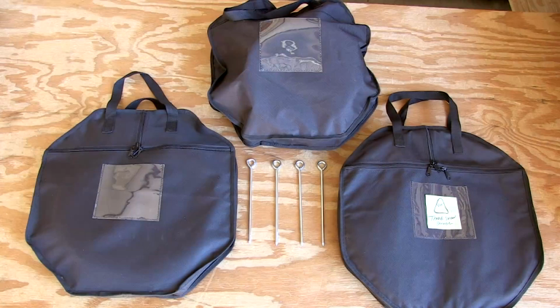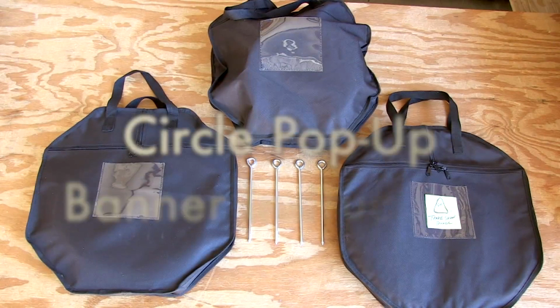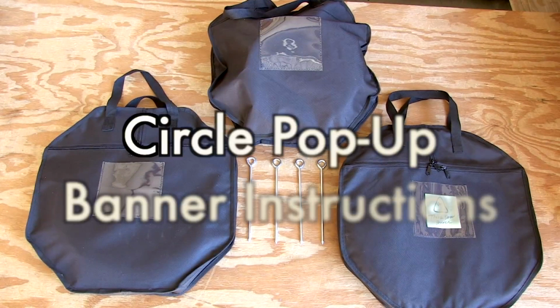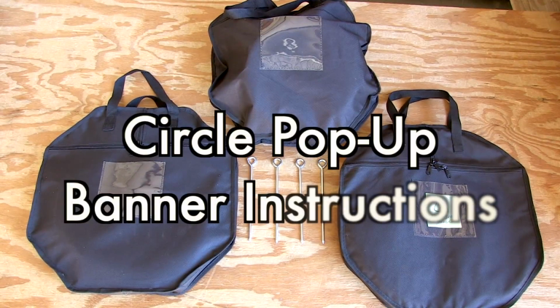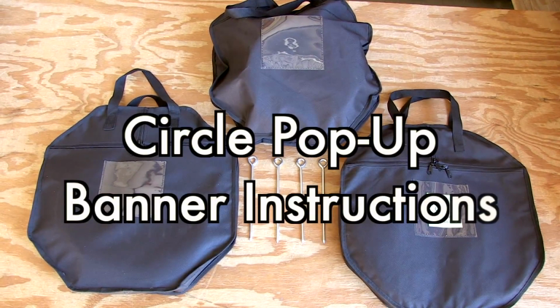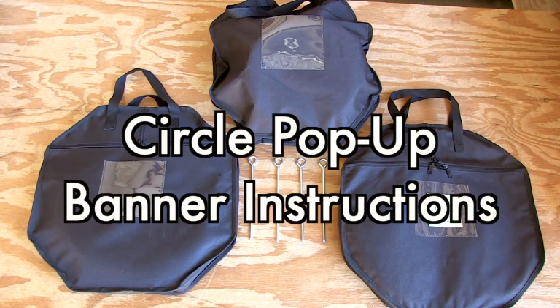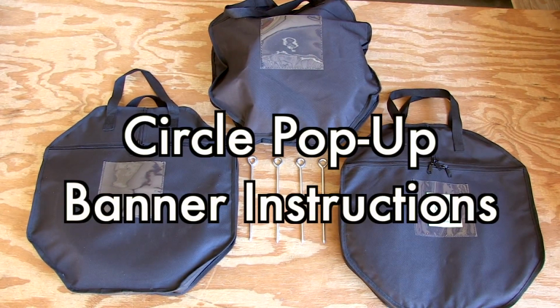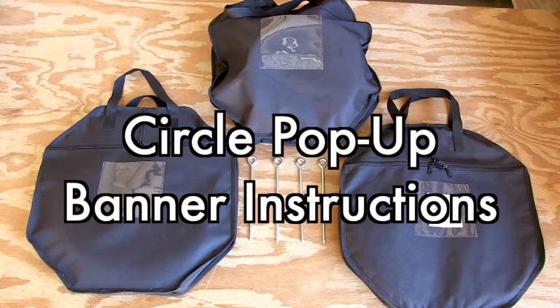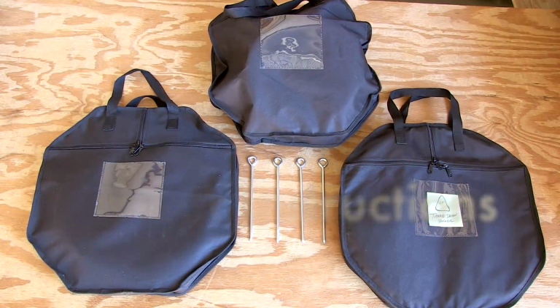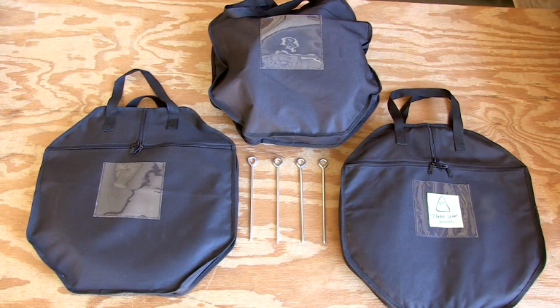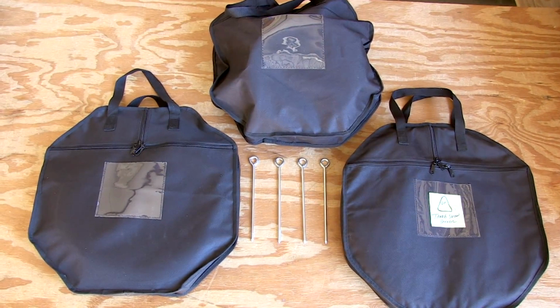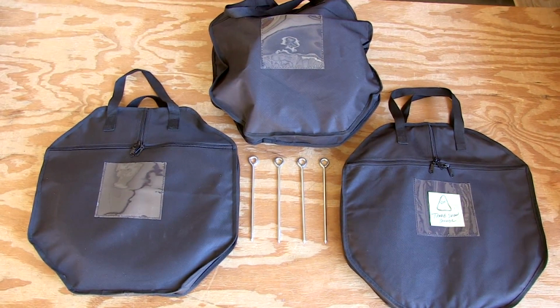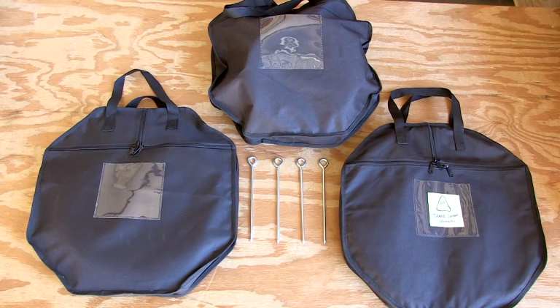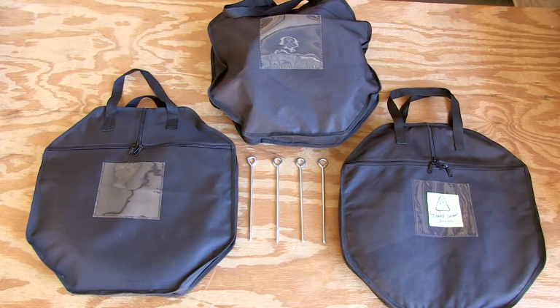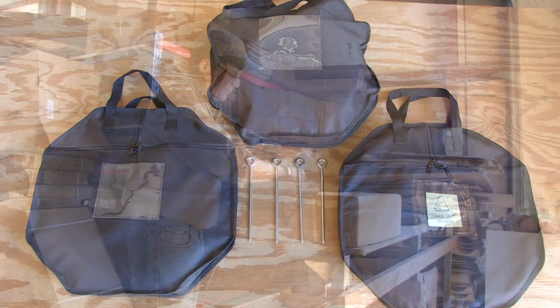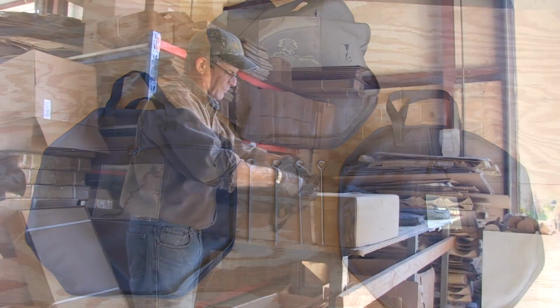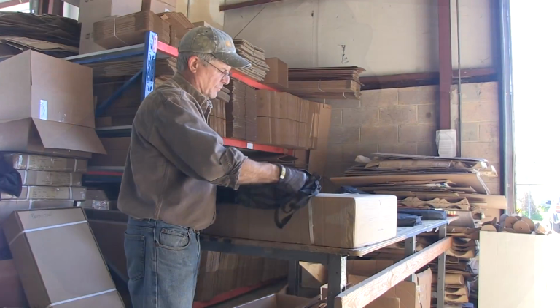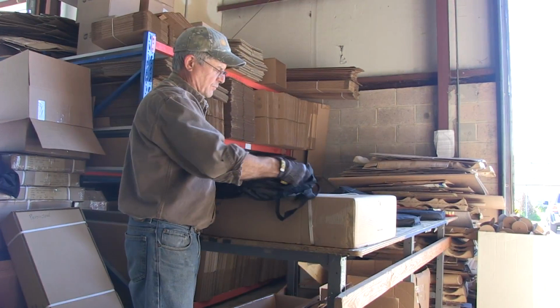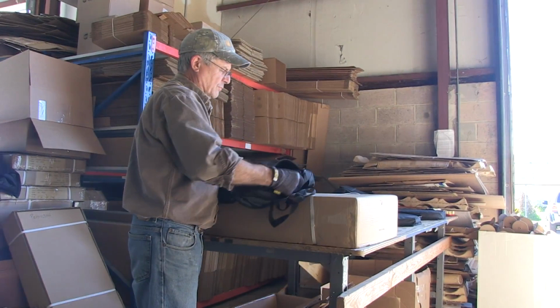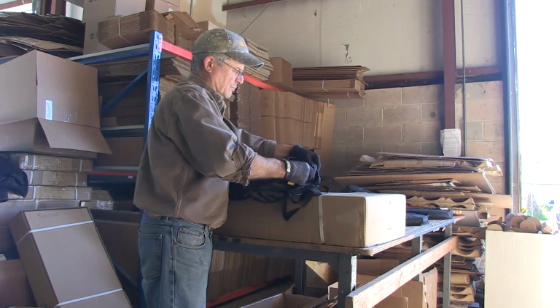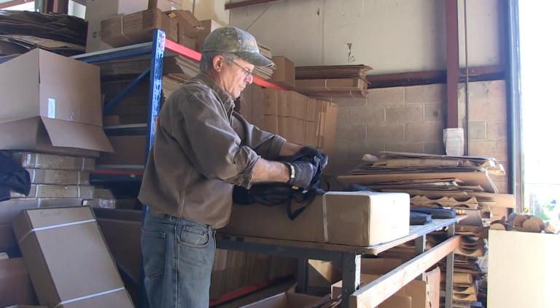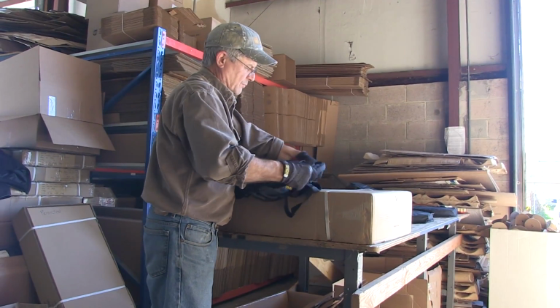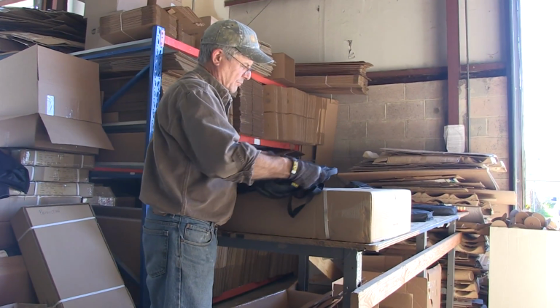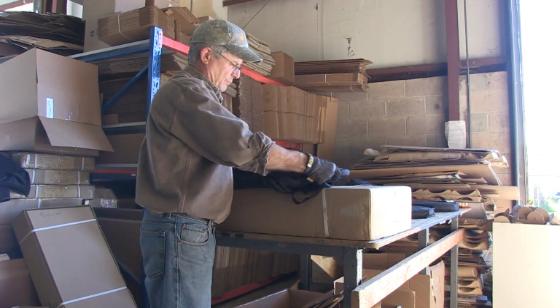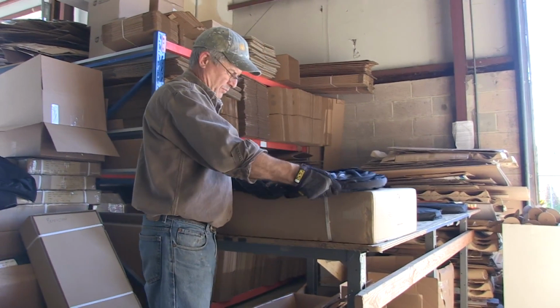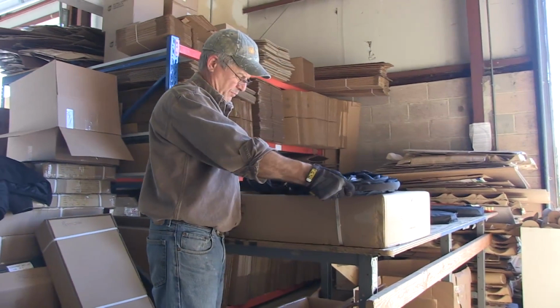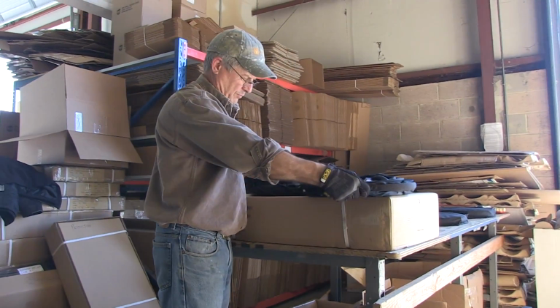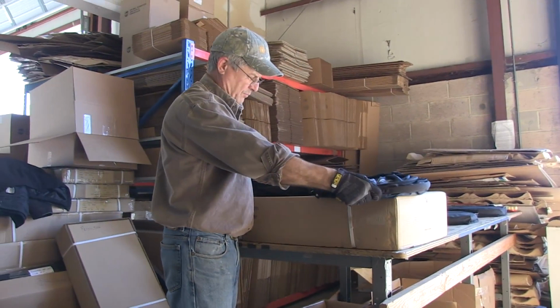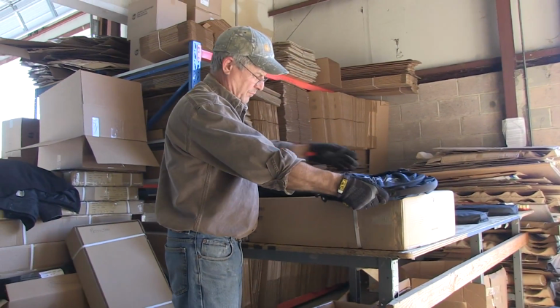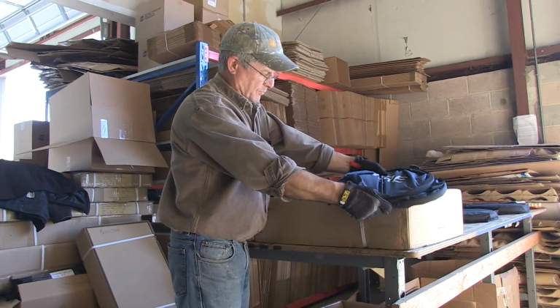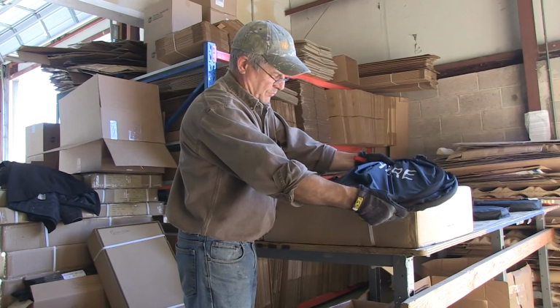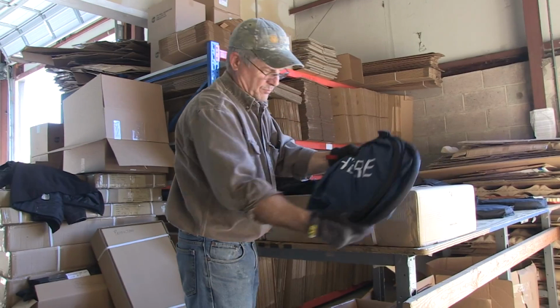Pop-up Banner Assembly Instructions. Step 1: Unzip the carrying bag and remove the pop-up banner.